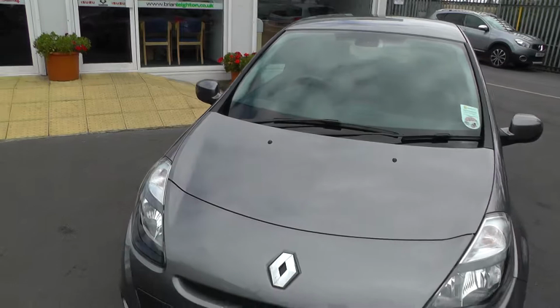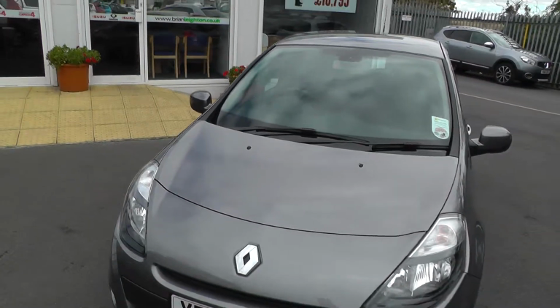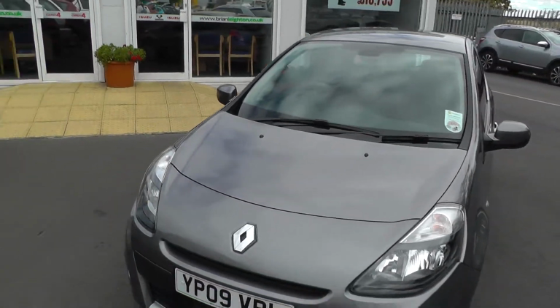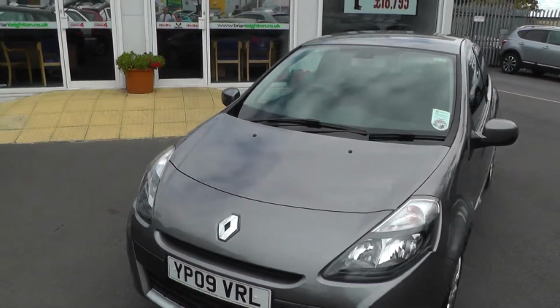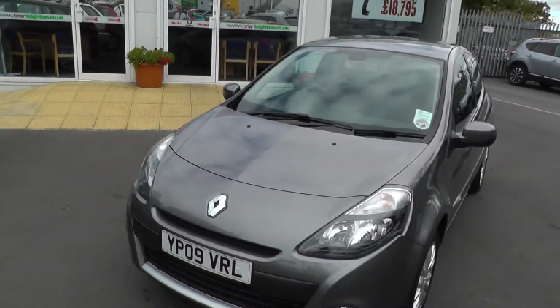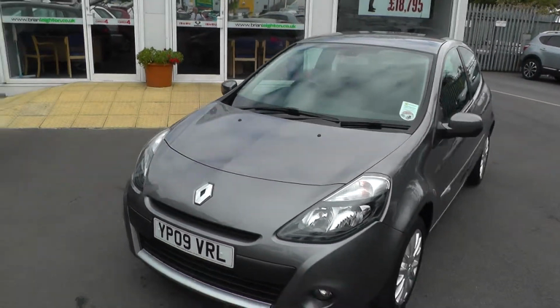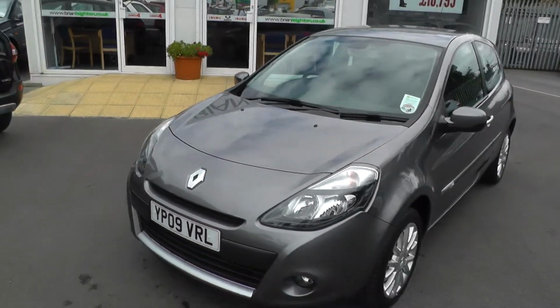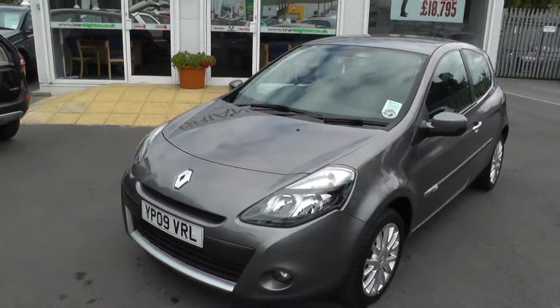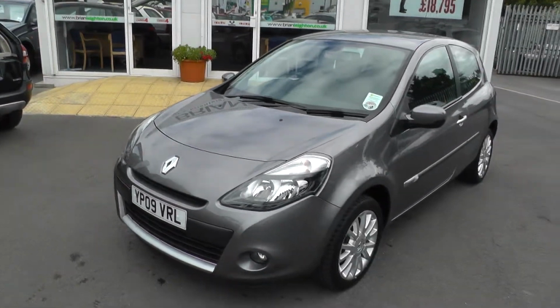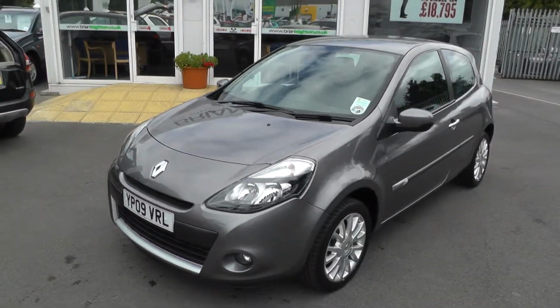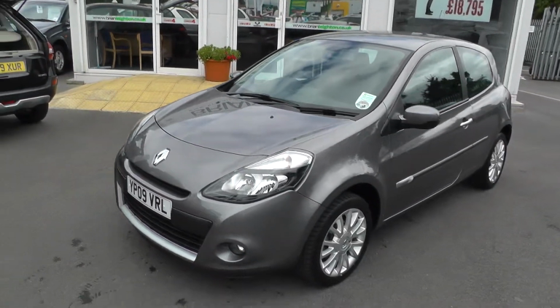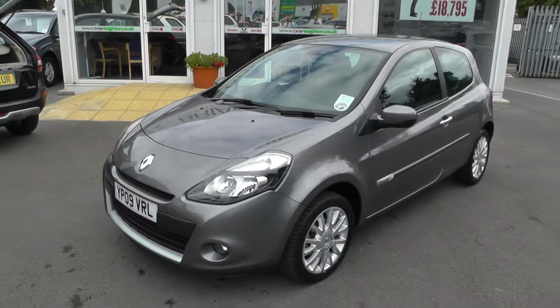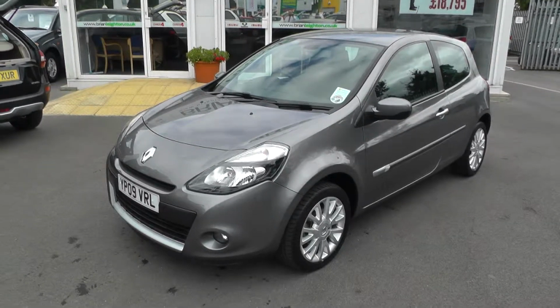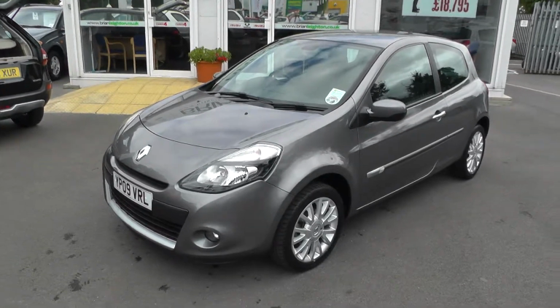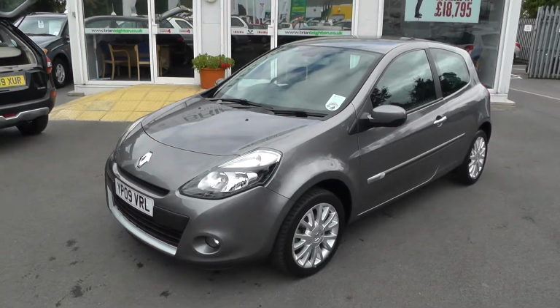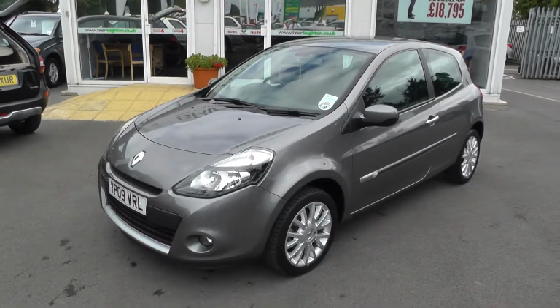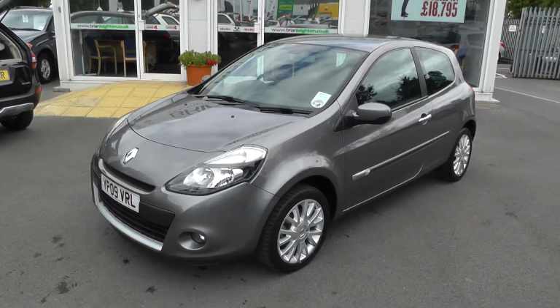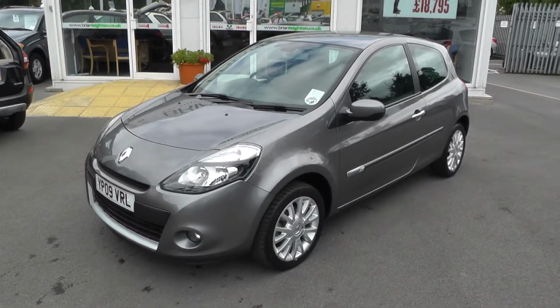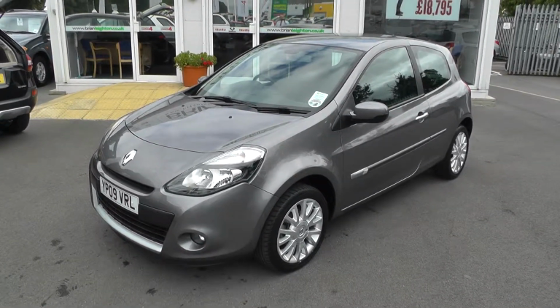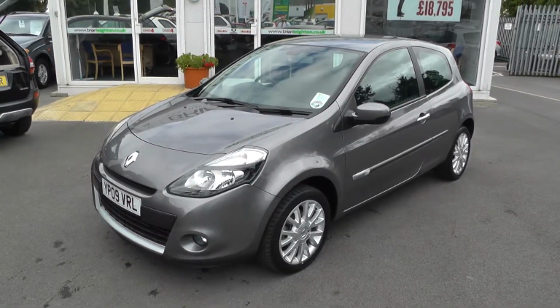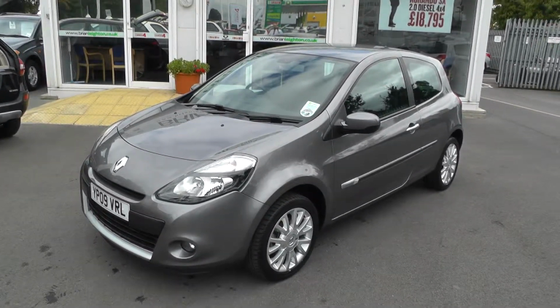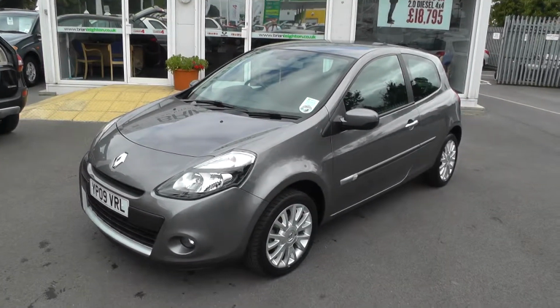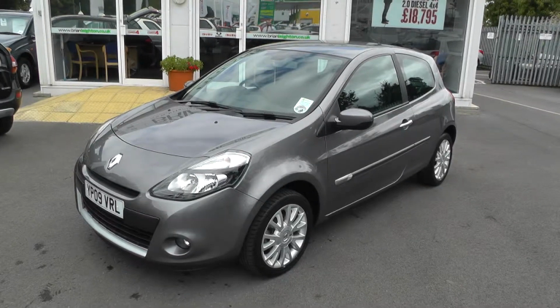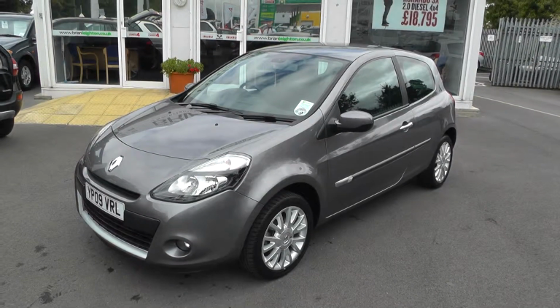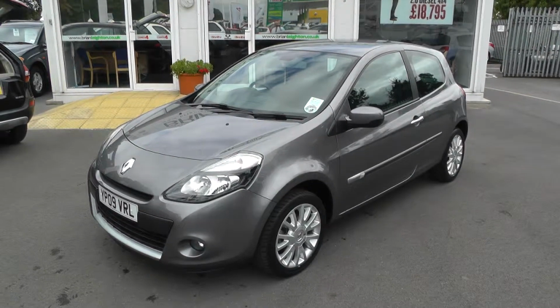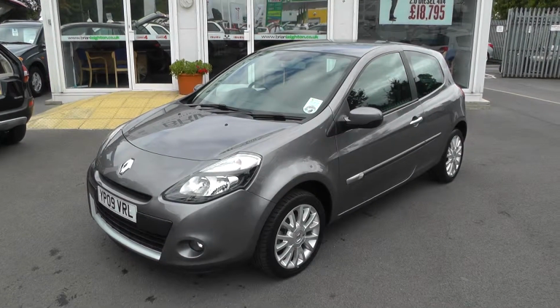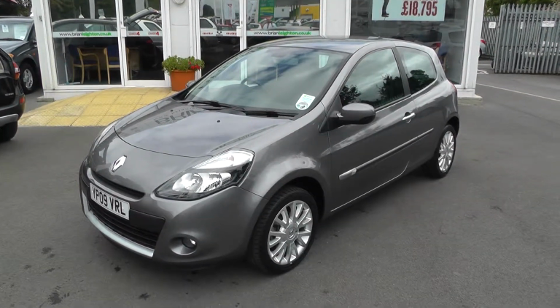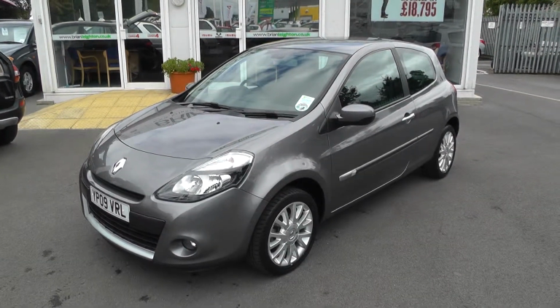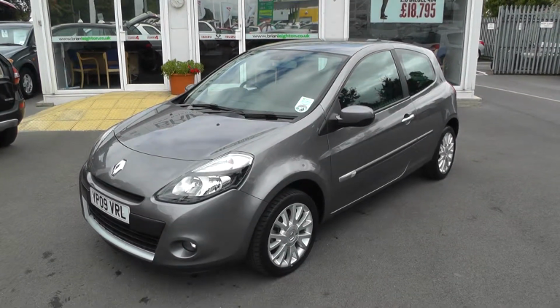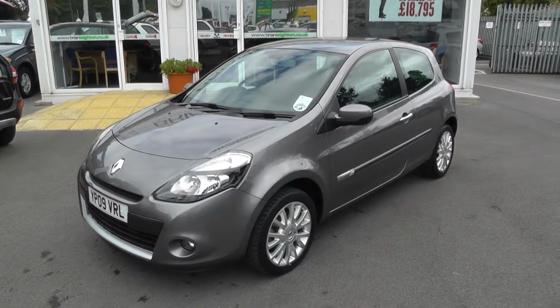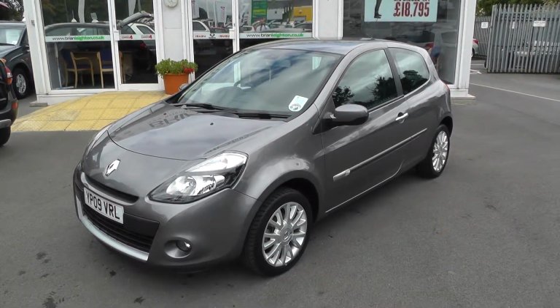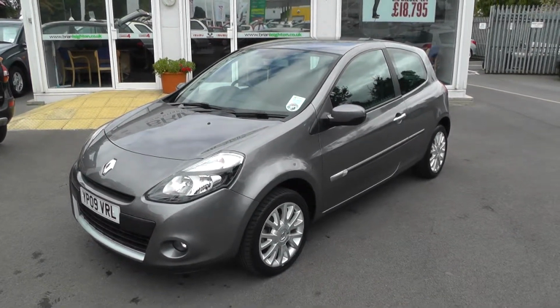Once again, thank you for viewing our Renault Clio 1.2 Dynamic. For more information, please contact our sales team on 01430 430 717. We're located 2 miles on Junction 37 on the M62 motorway.